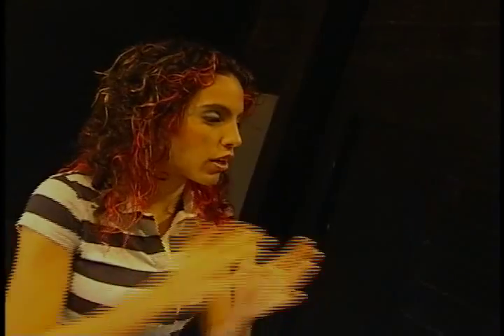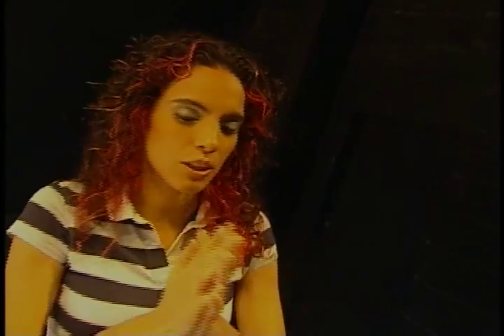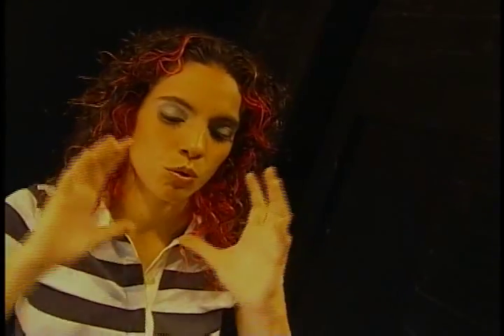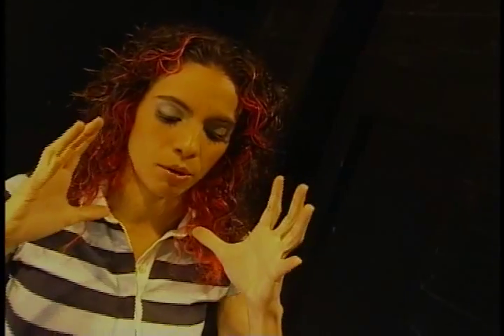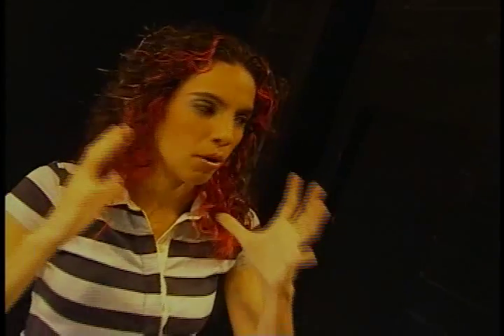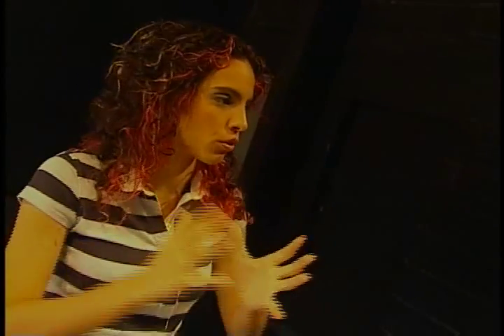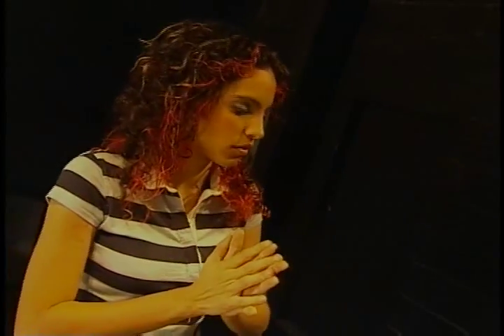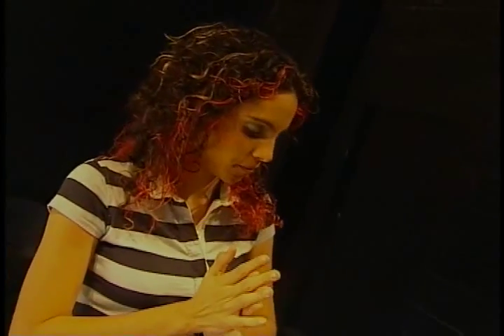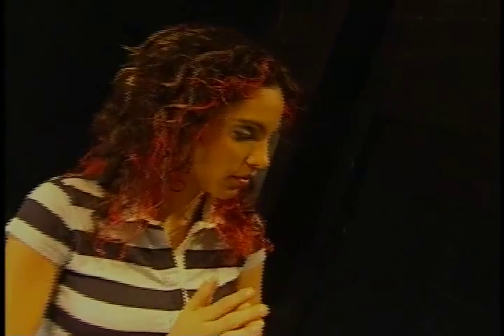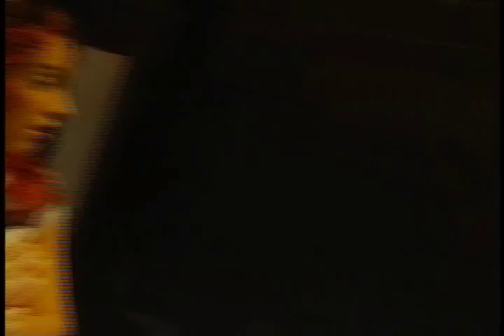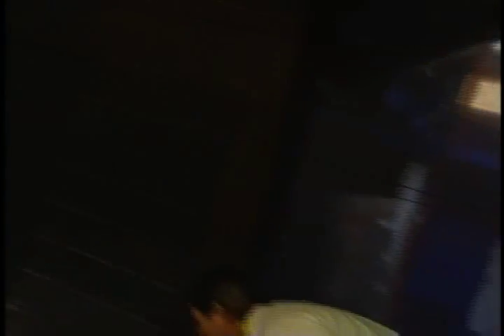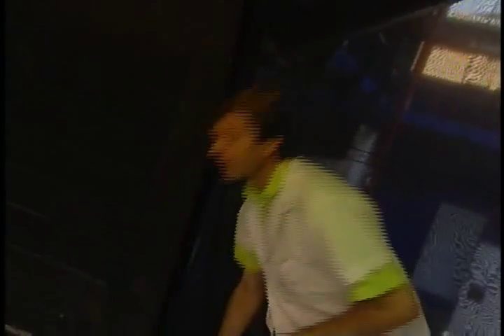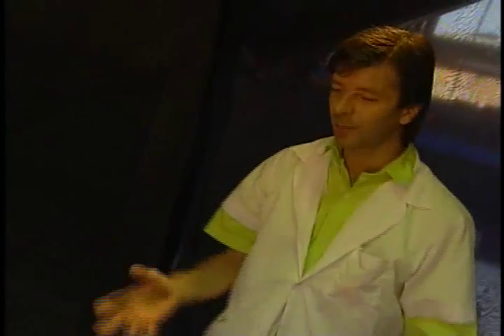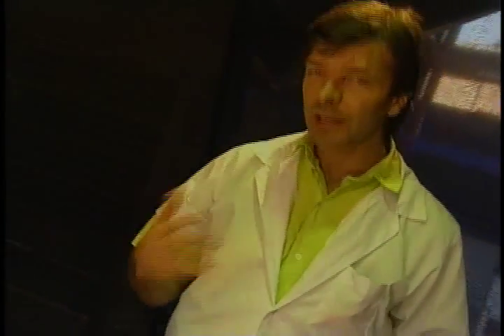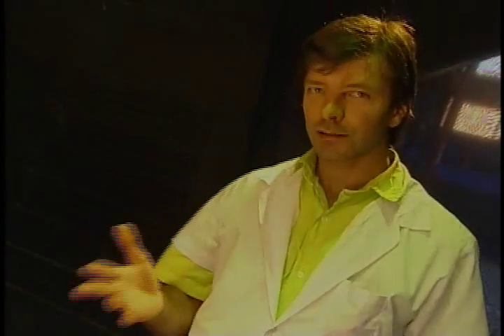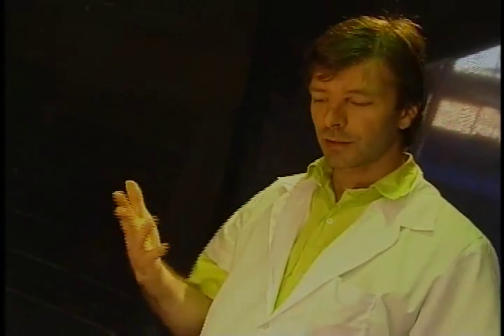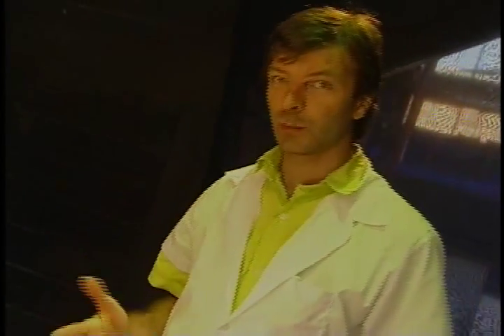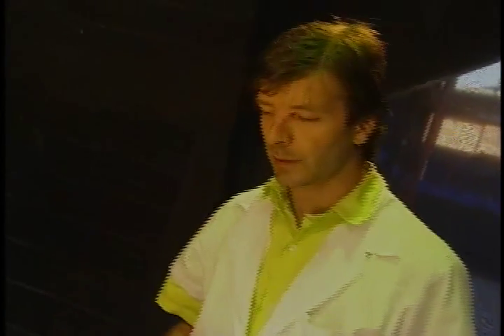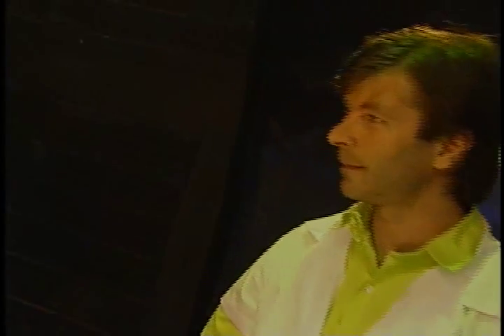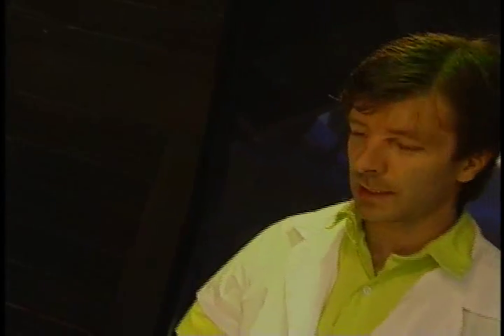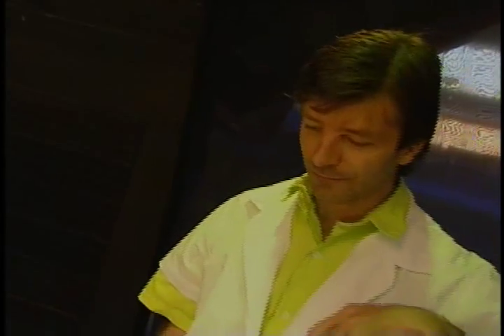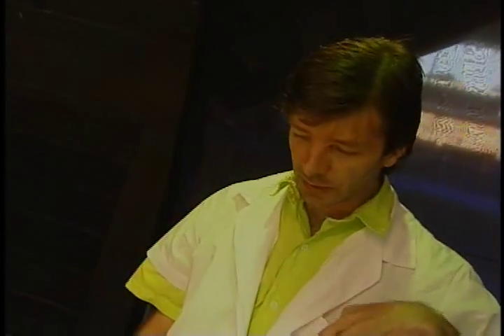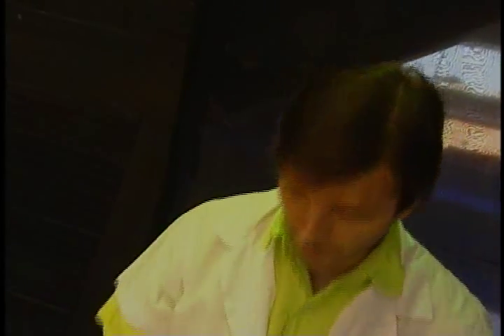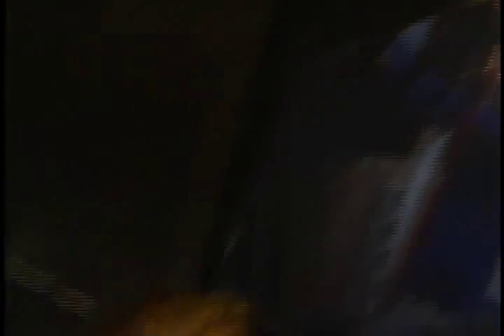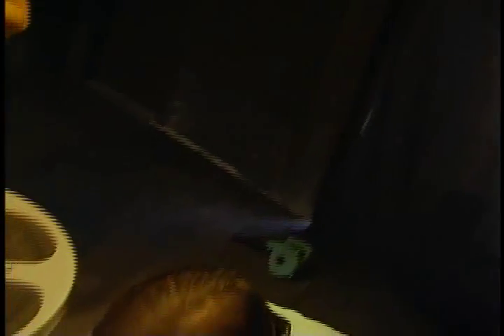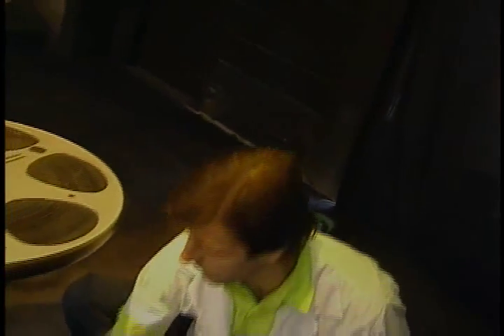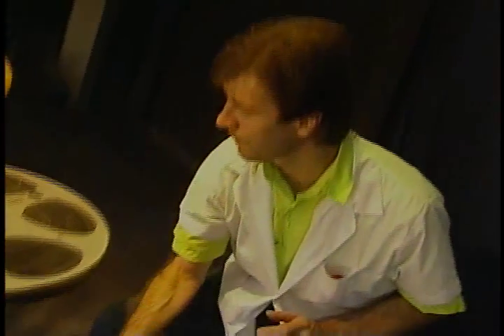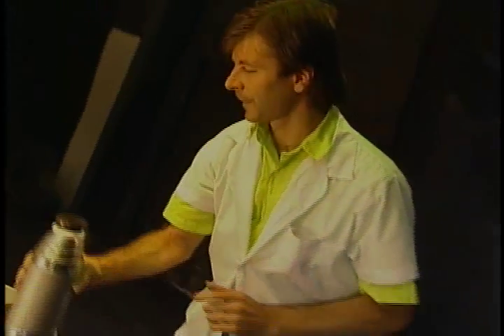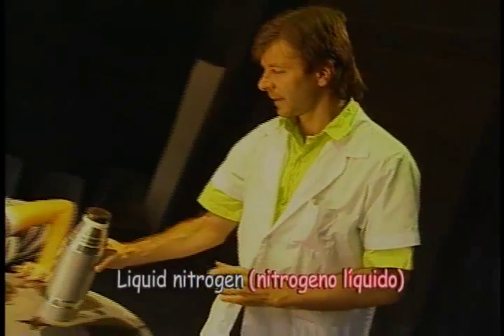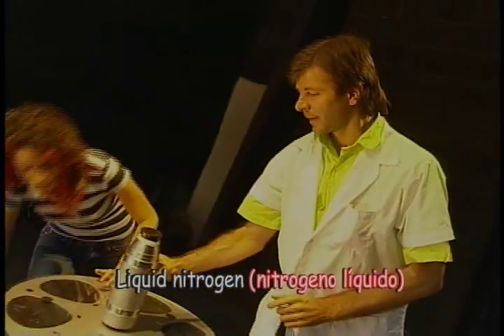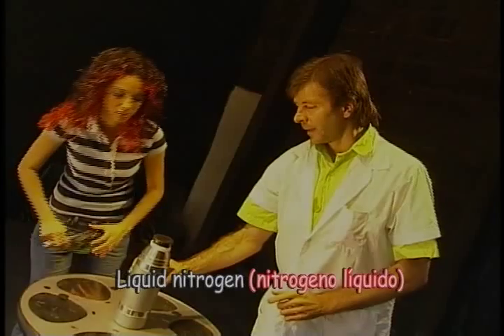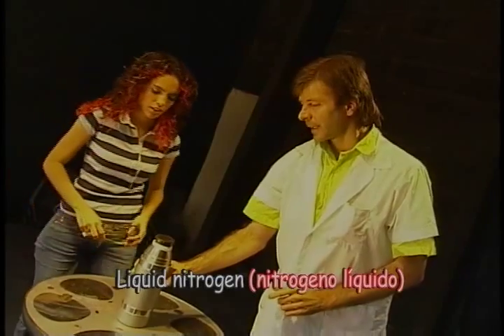What other effects can we do with a balloon, like with a party balloon? I've got this other great party trick. Let's check it out. By the way, I wouldn't advise you to do this at home, okay? We're professionals. We're going to use something that's called liquid nitrogen.